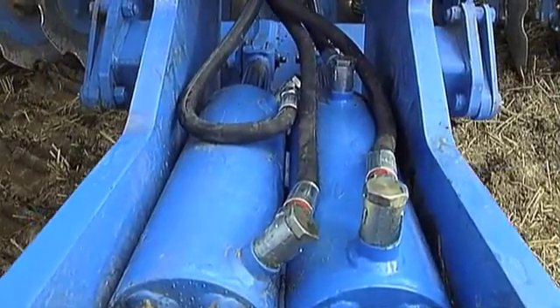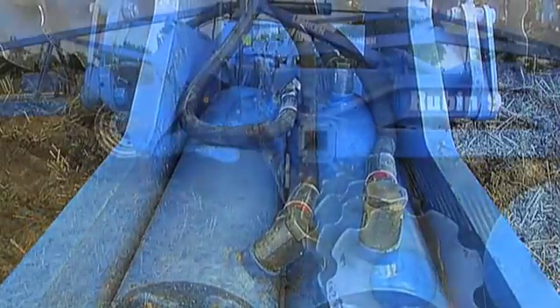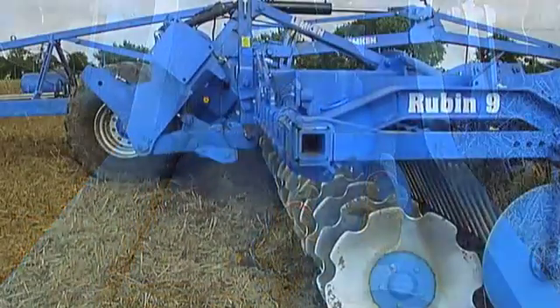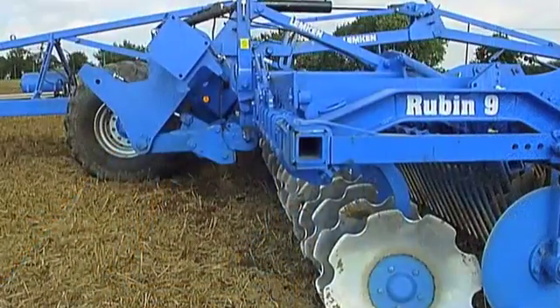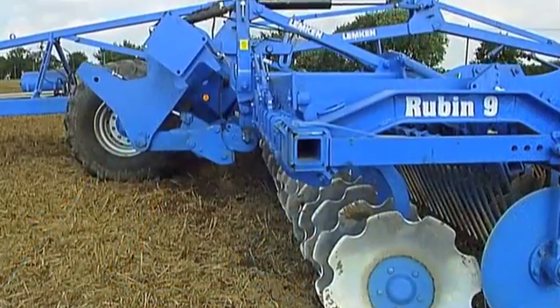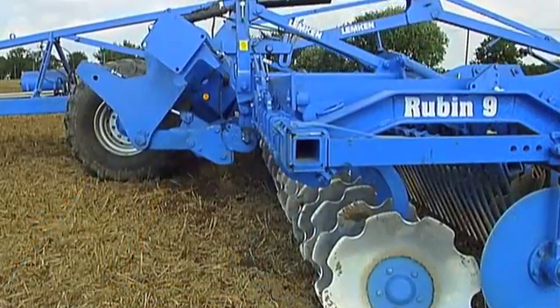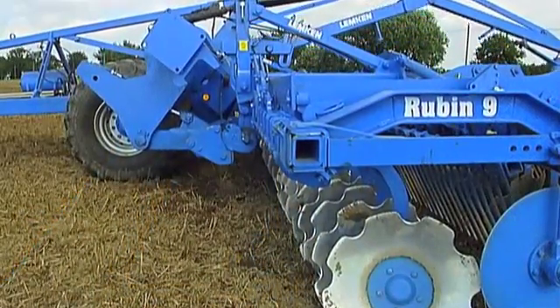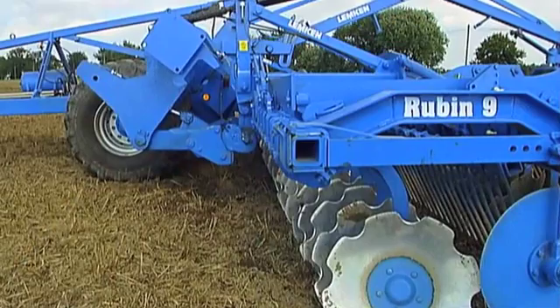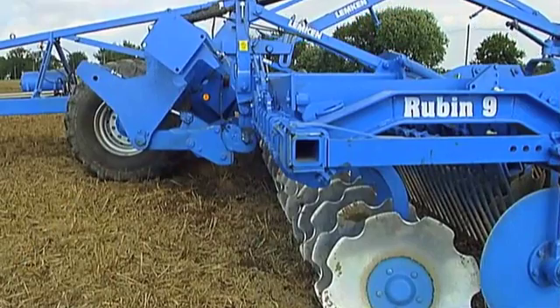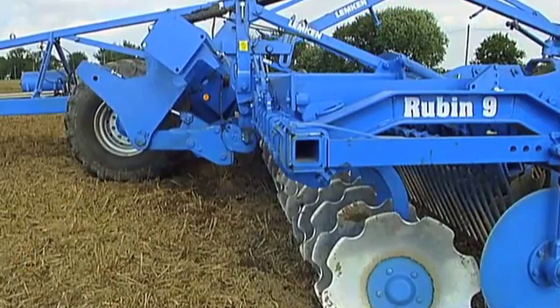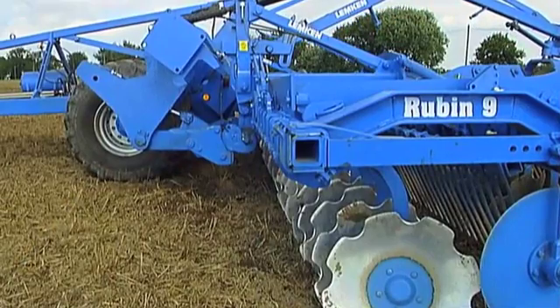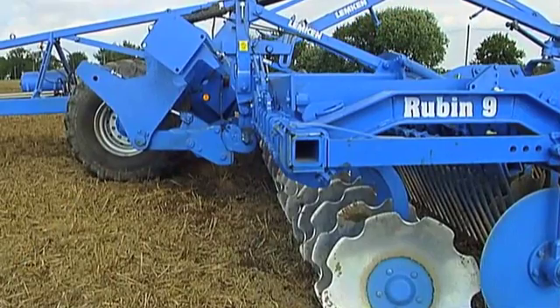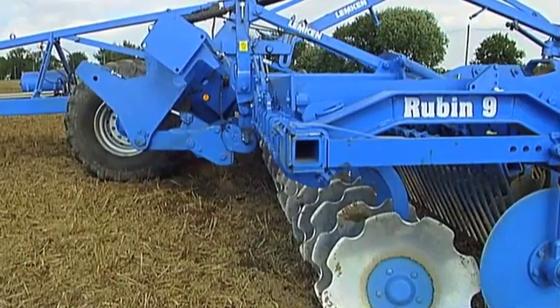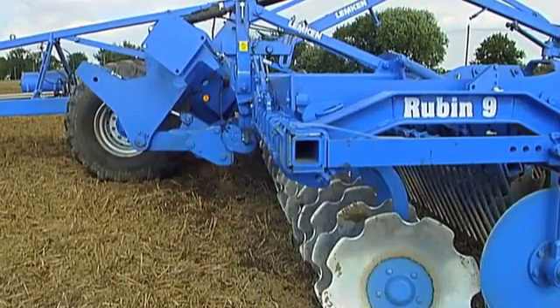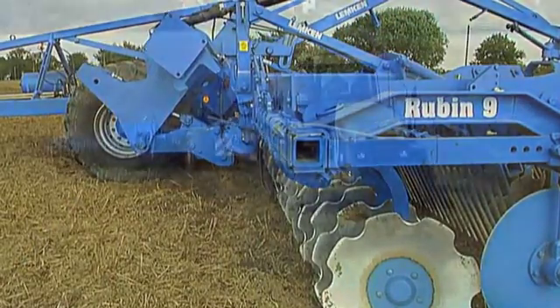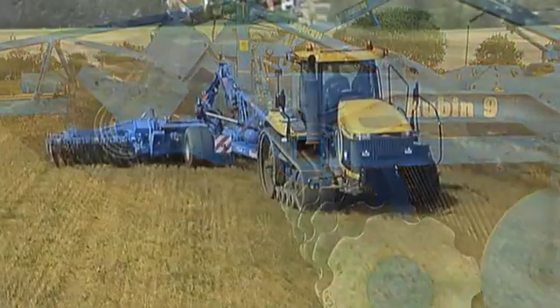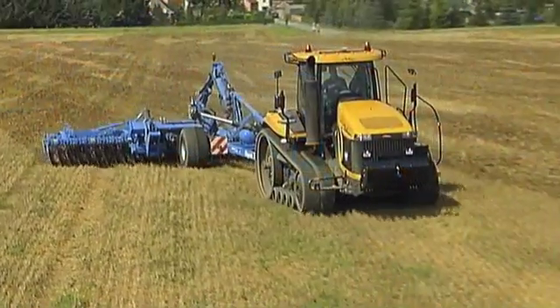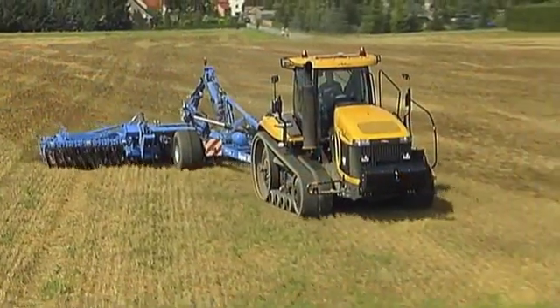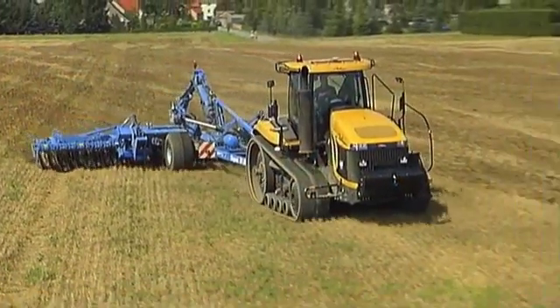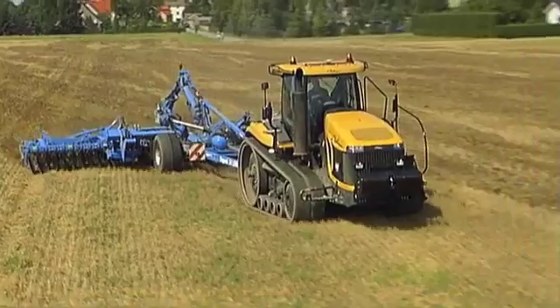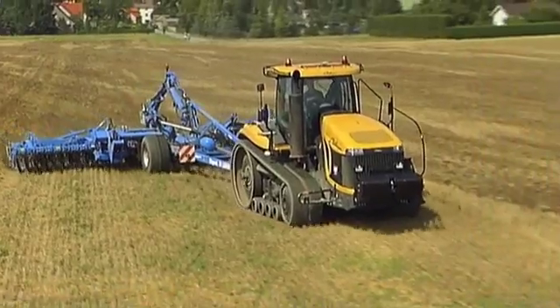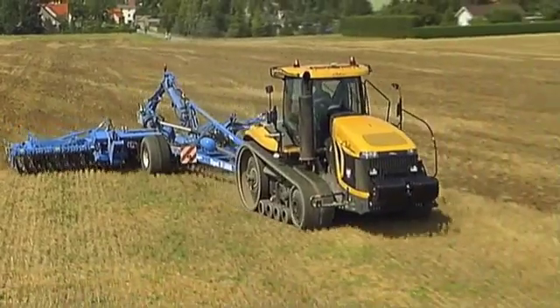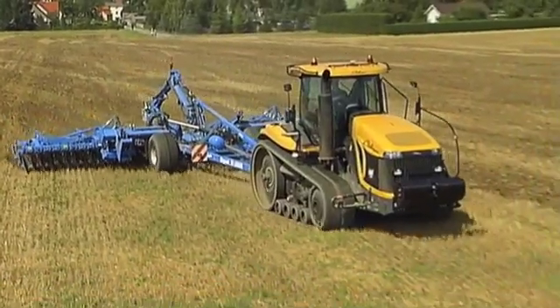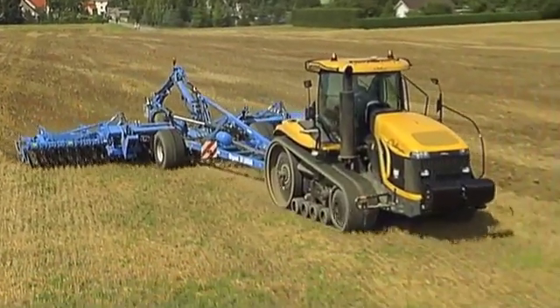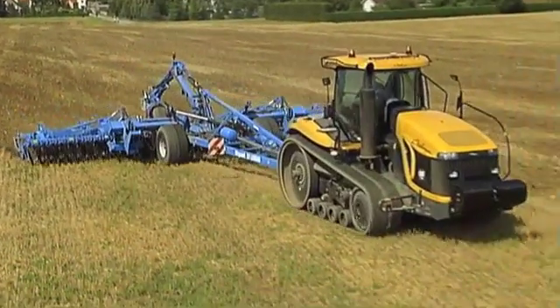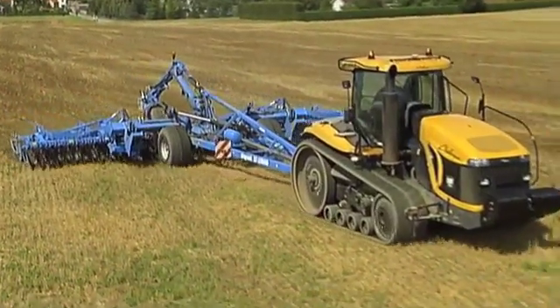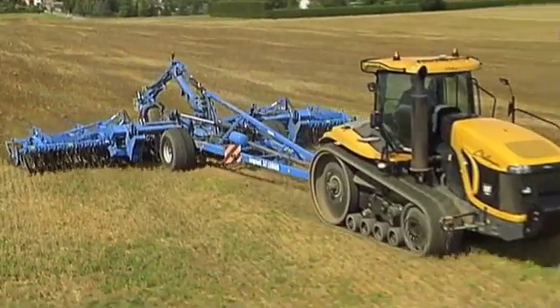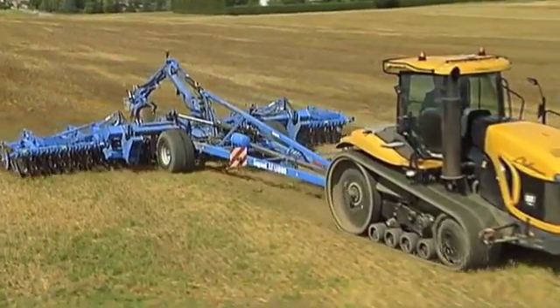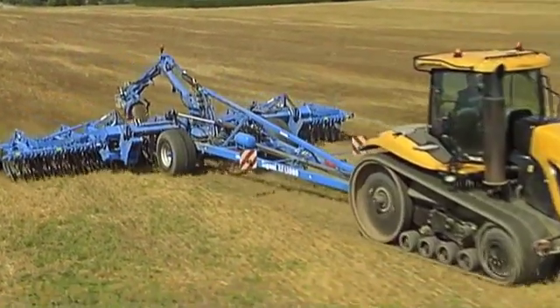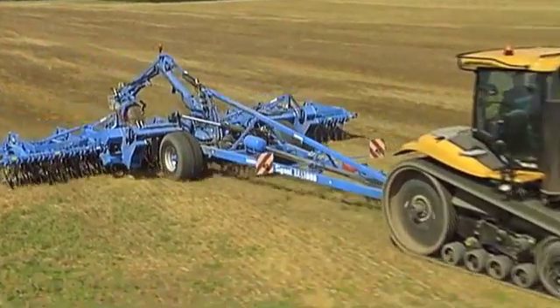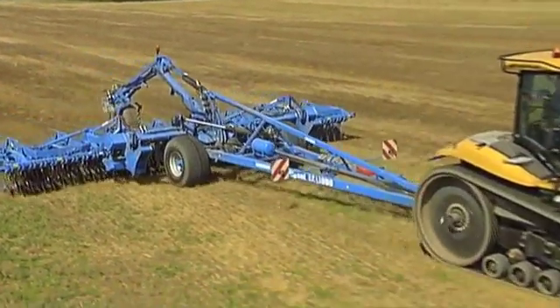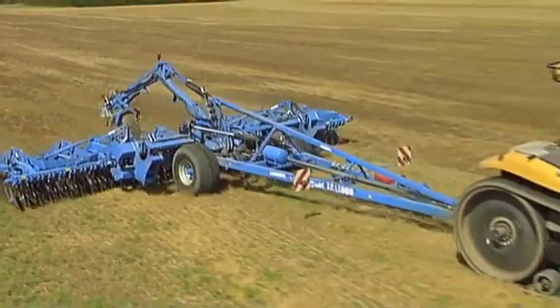Using the tandem frame's hydraulics, it is possible to increase the weight on the implements, for example when working on hard ground. Of course, each unit can also be used on its own without the system carrier.